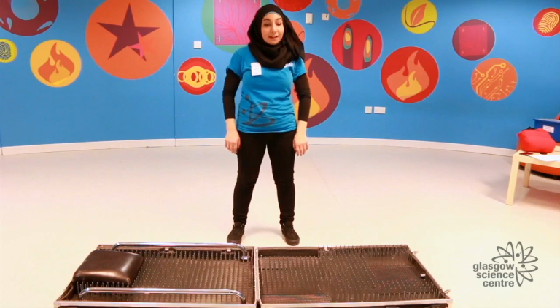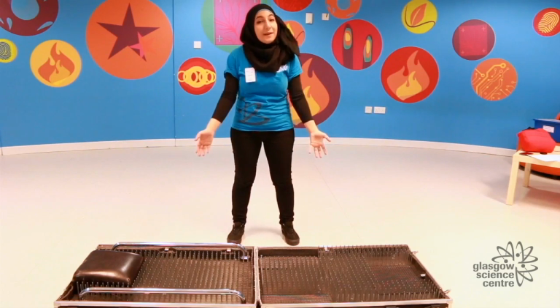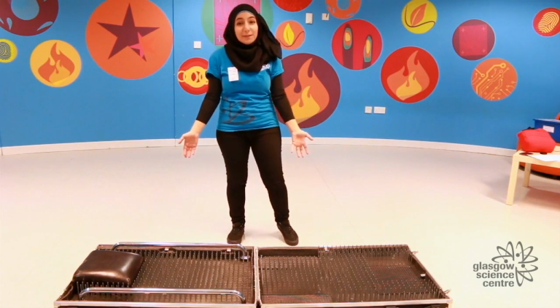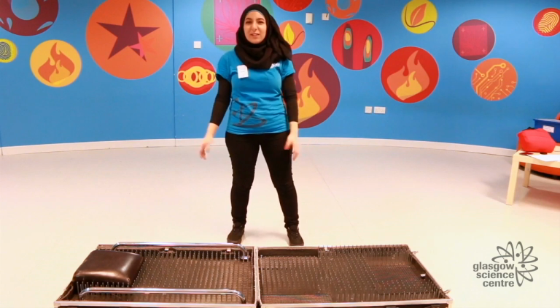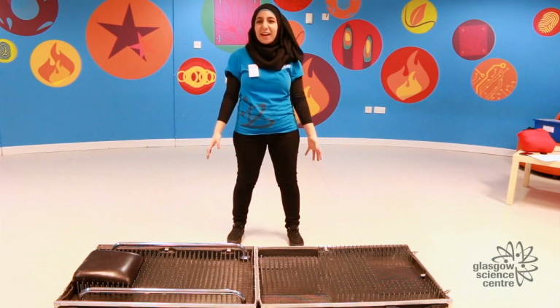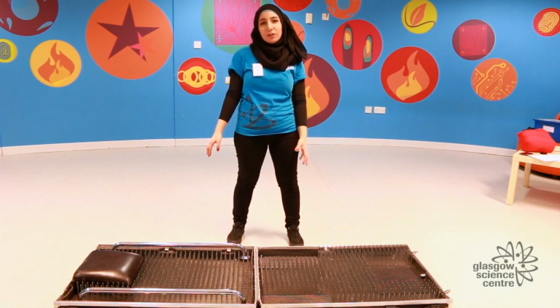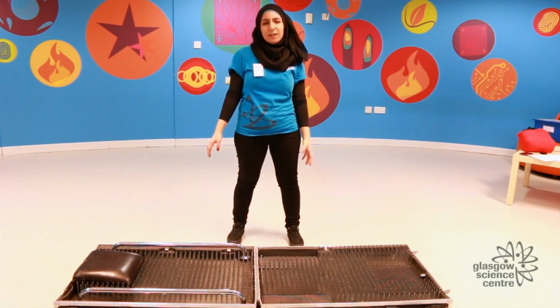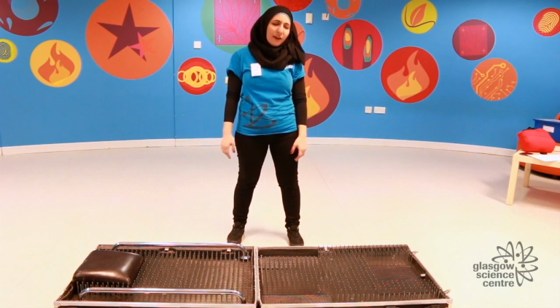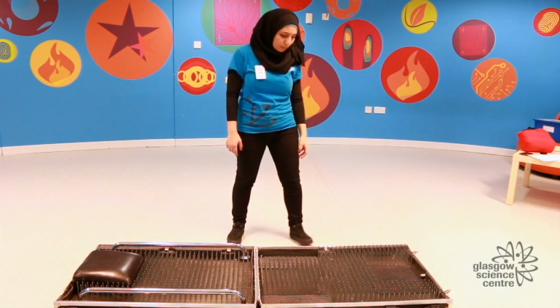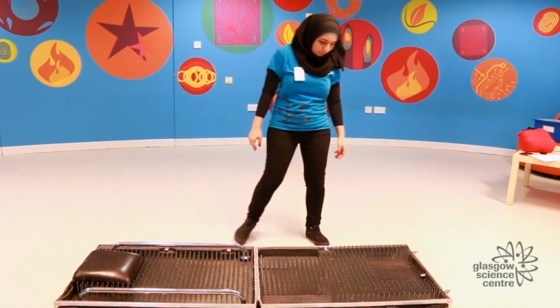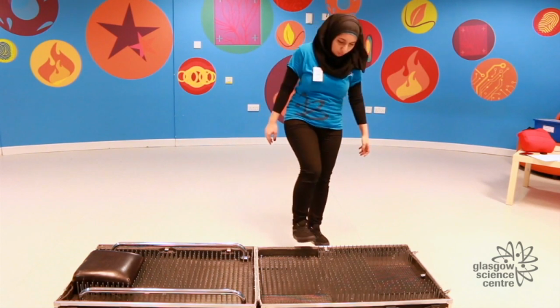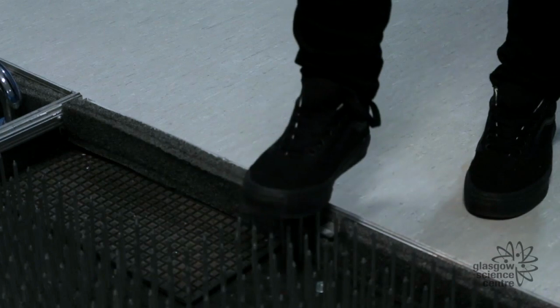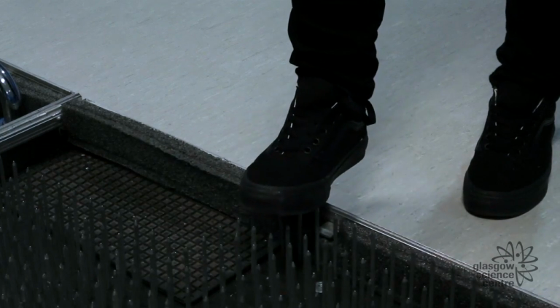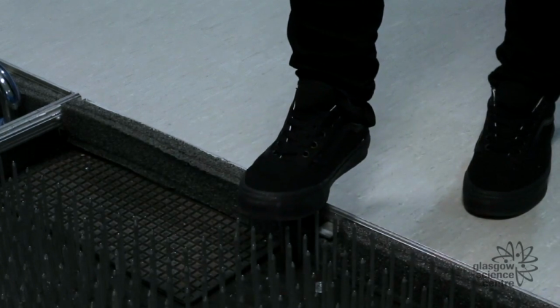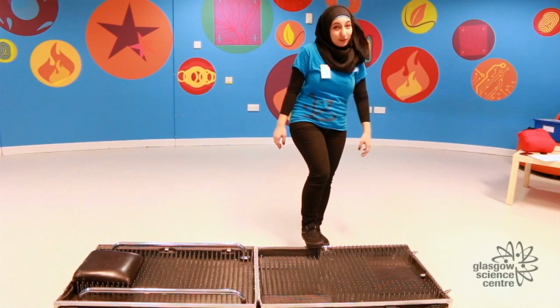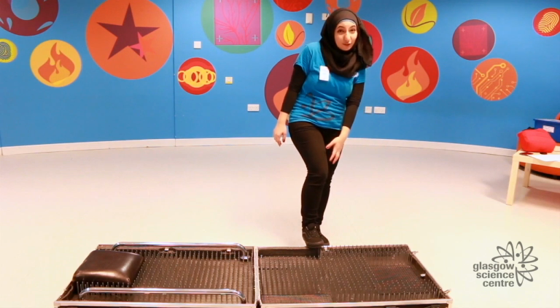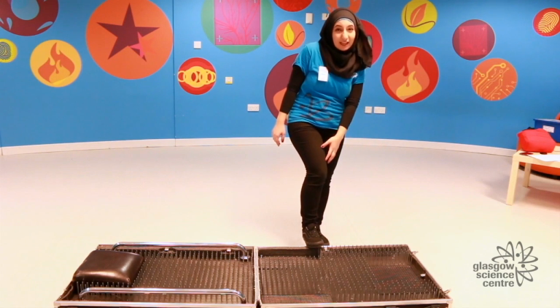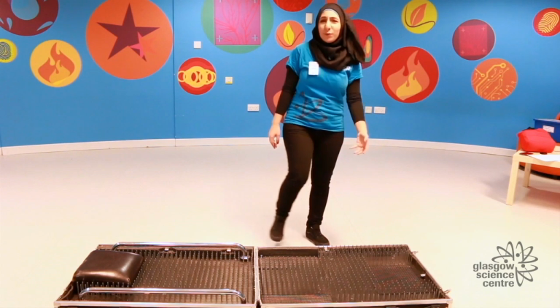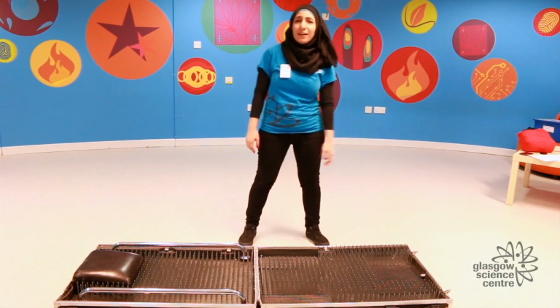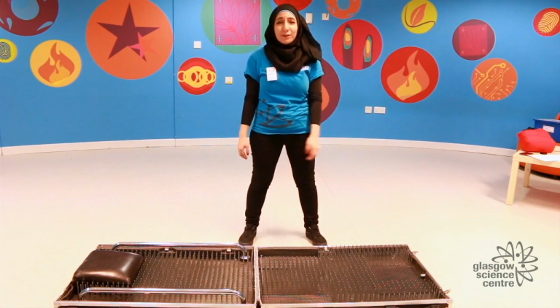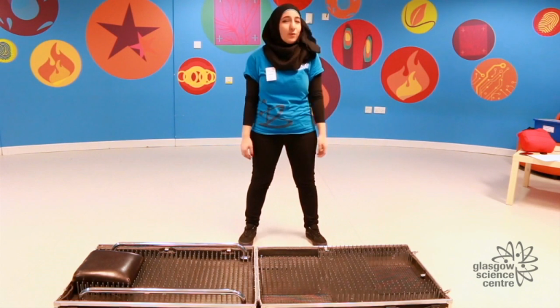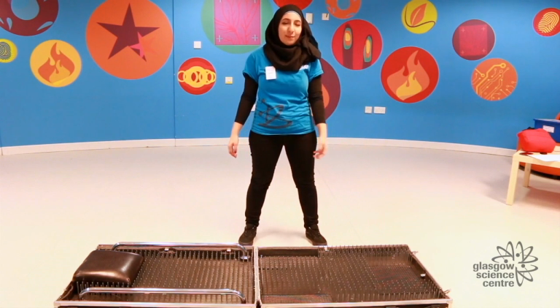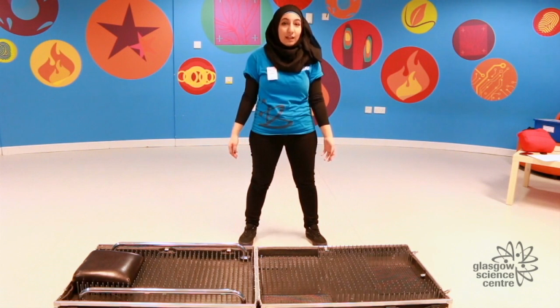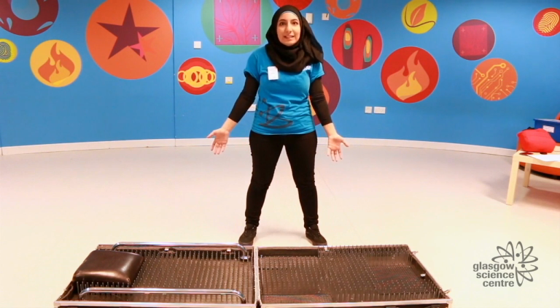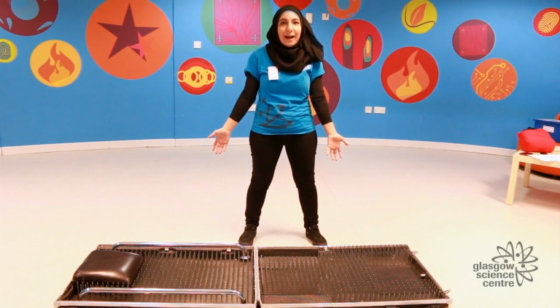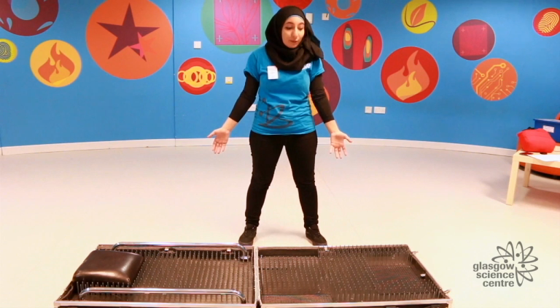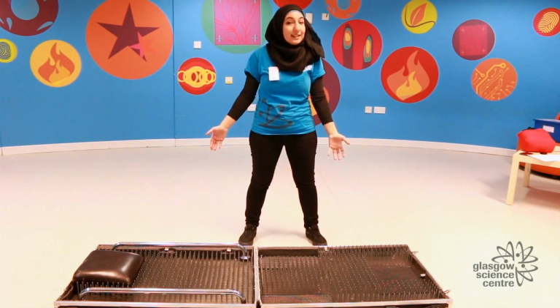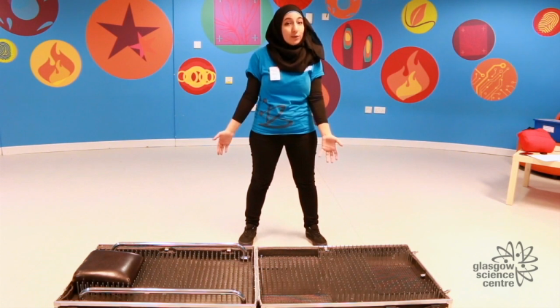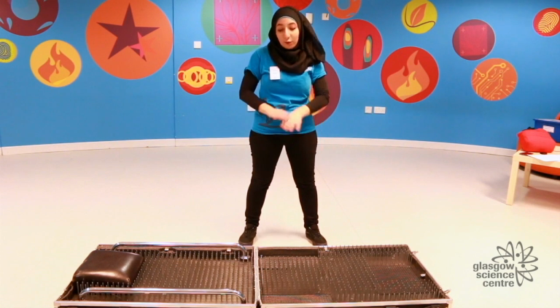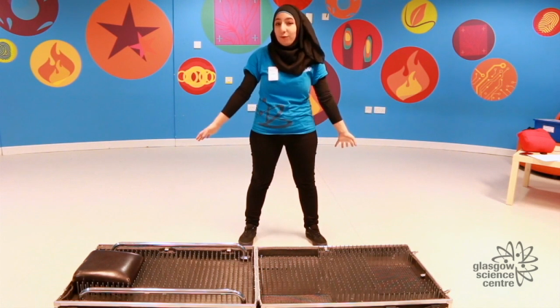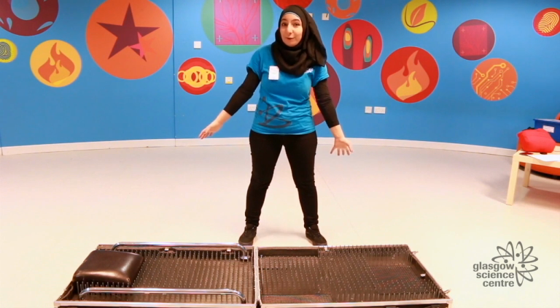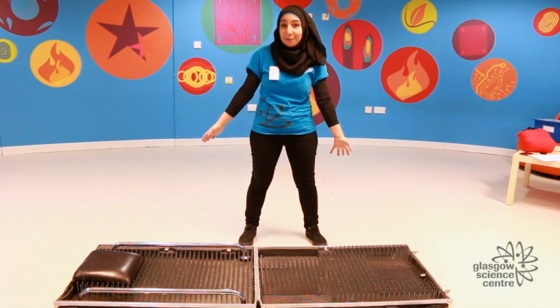Now this bed of nails consists of 500 nails, but if I were to put my foot on one of those nails and put some pressure on it, it would probably go right through my shoe and it wouldn't be very pleasant. But let's see what happens when I put my entire body weight on all 500 nails.